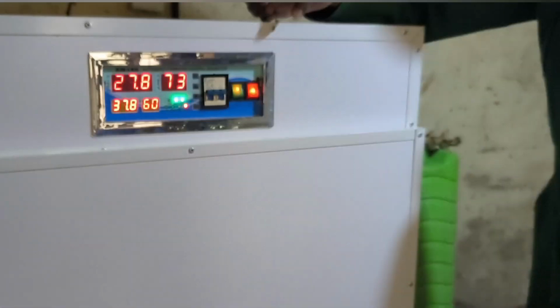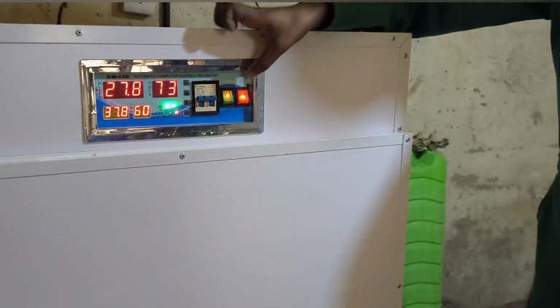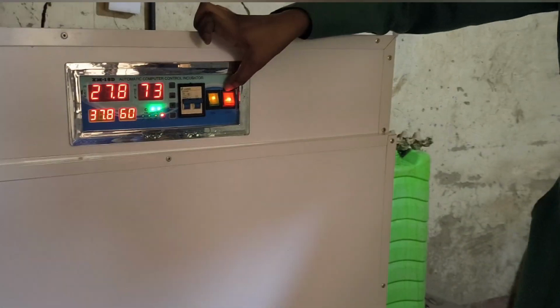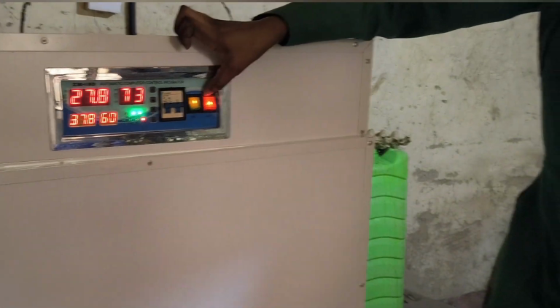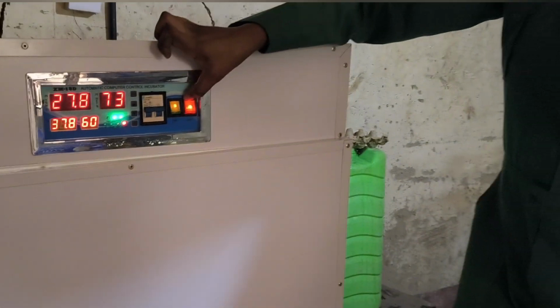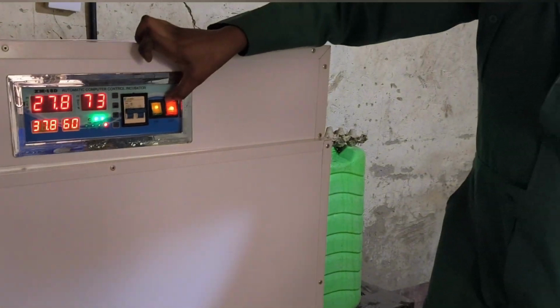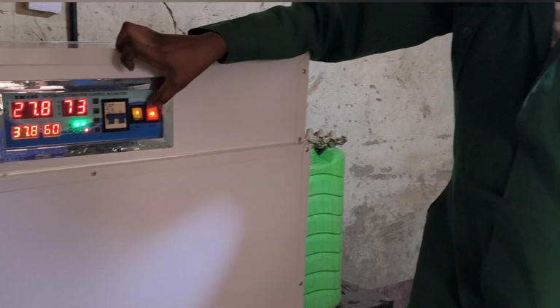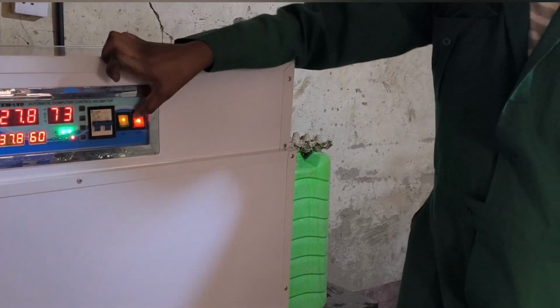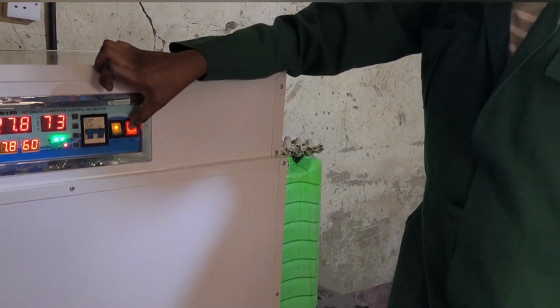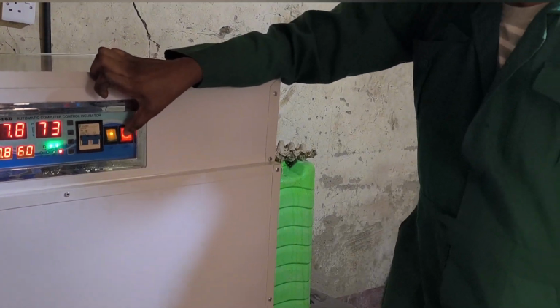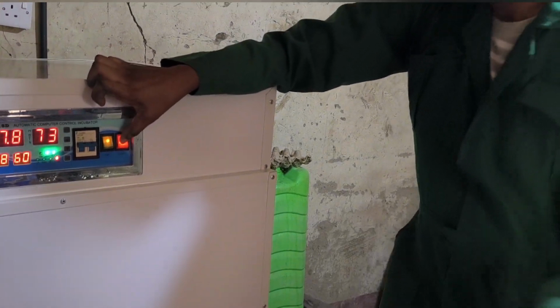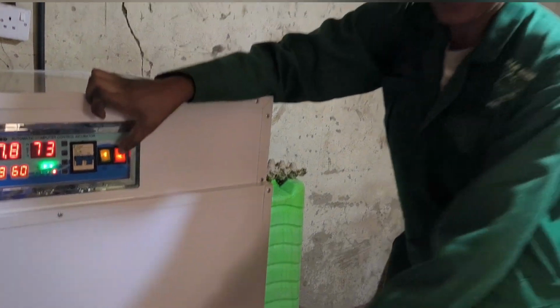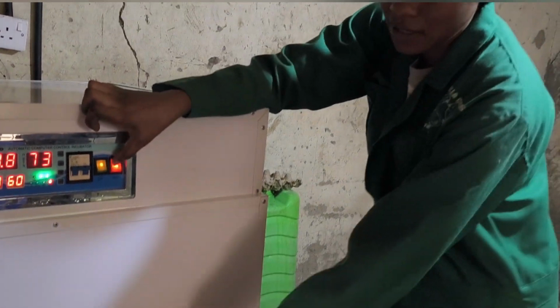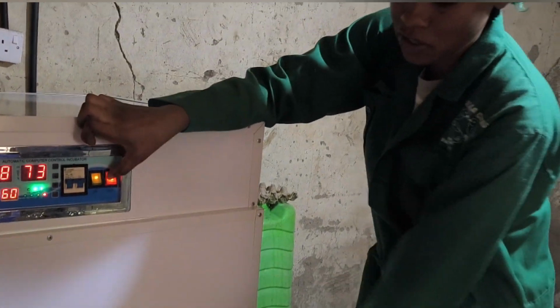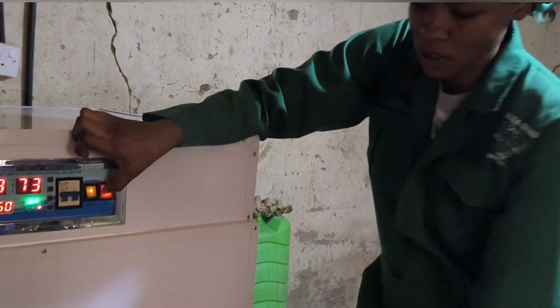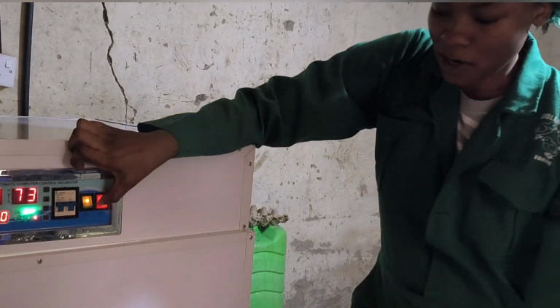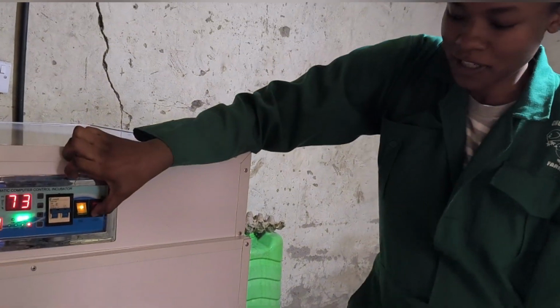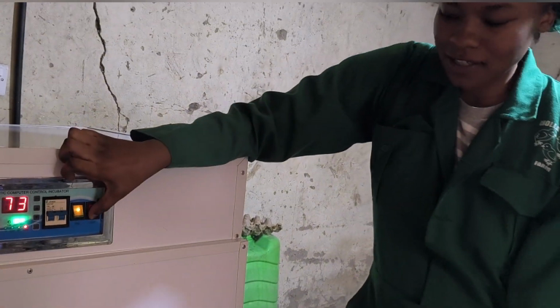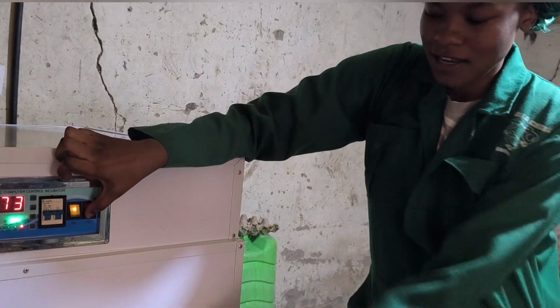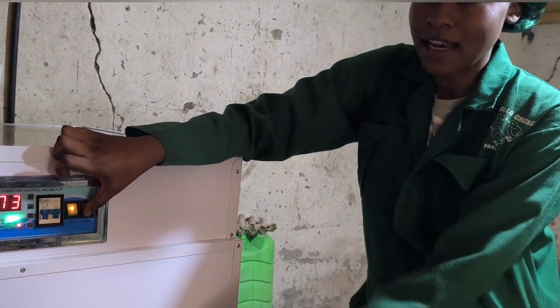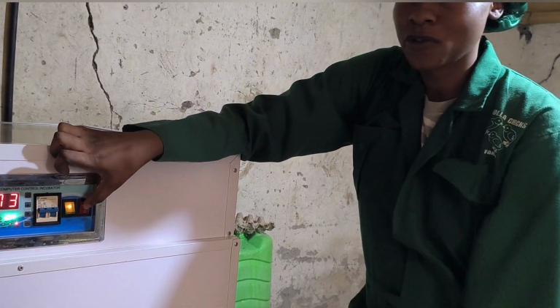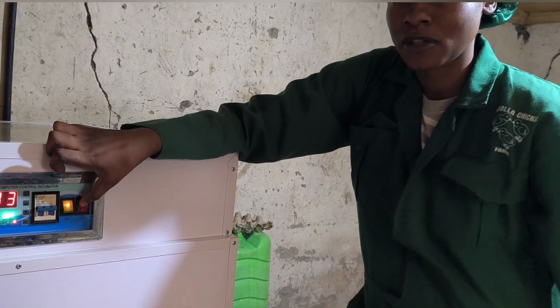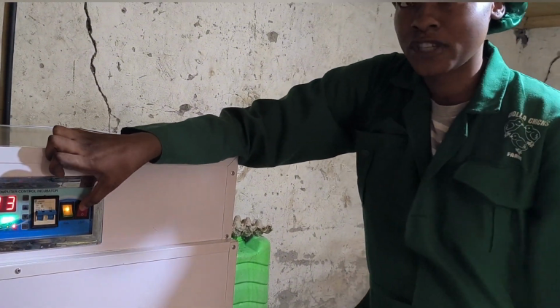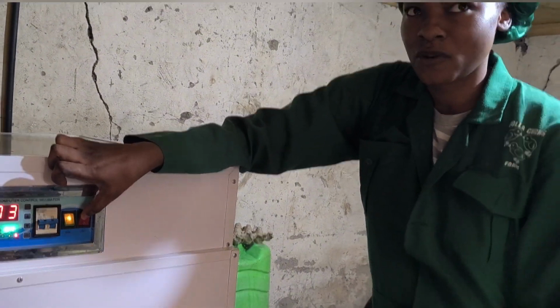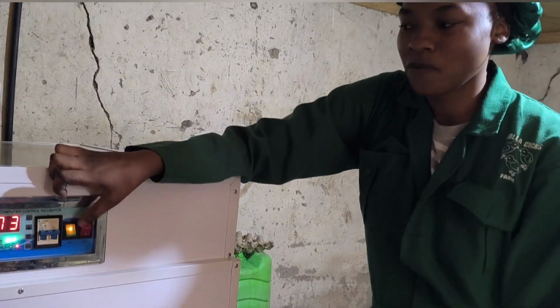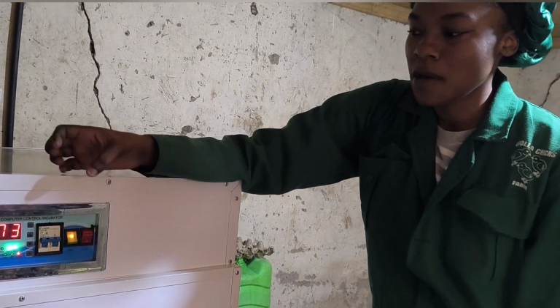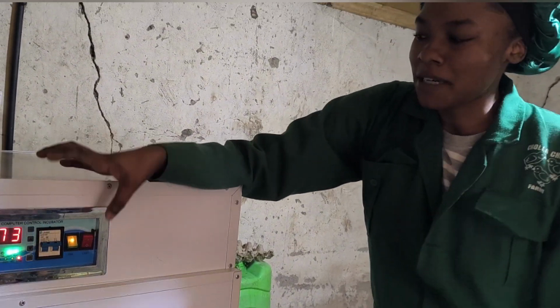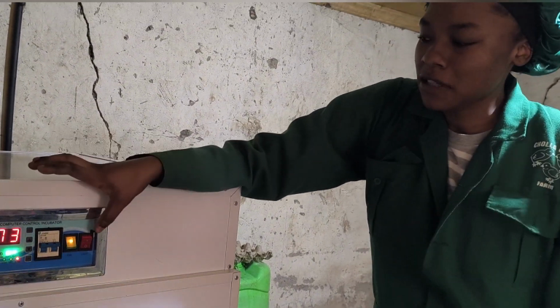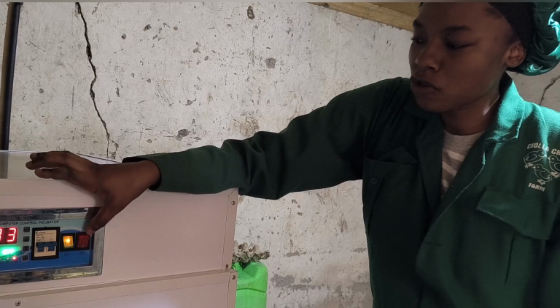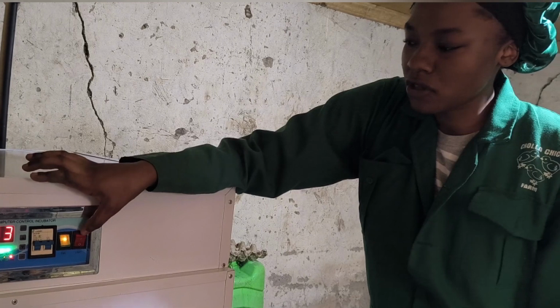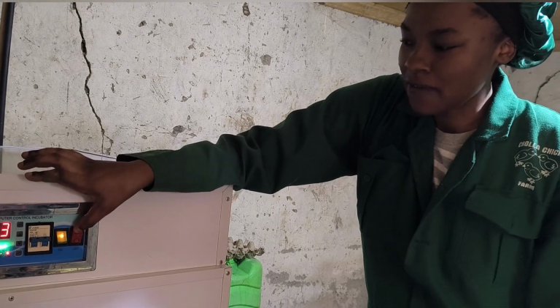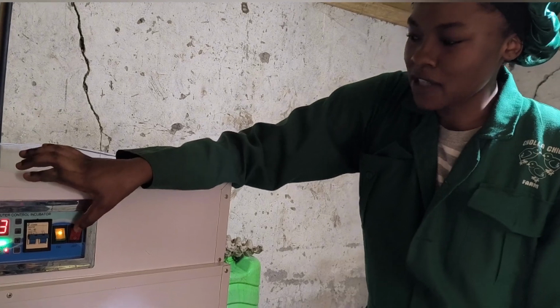Remember, once we close the machine, we don't need to open it too often. The only time we will open it is when we are putting in more eggs.